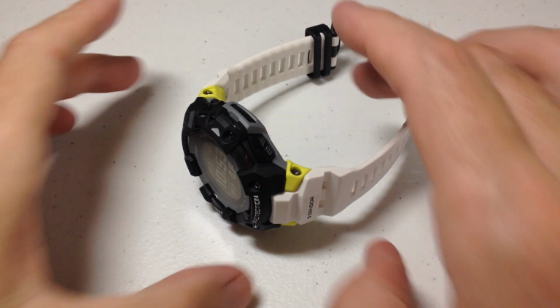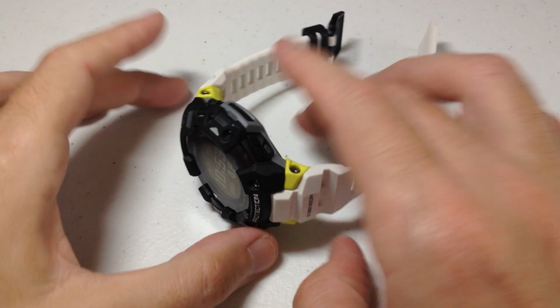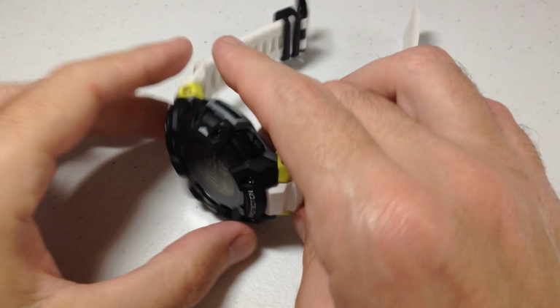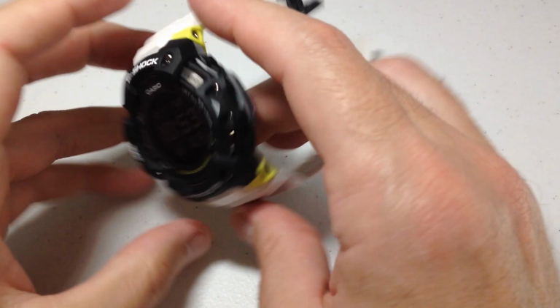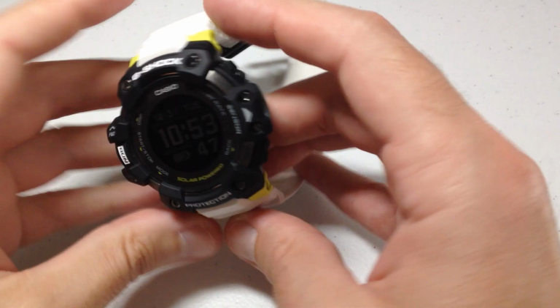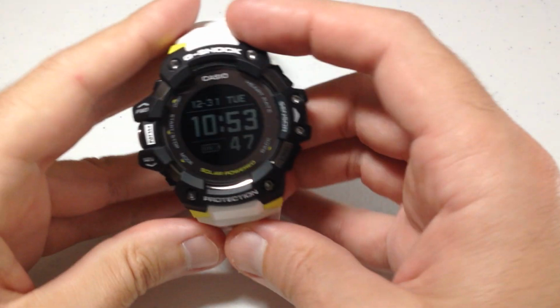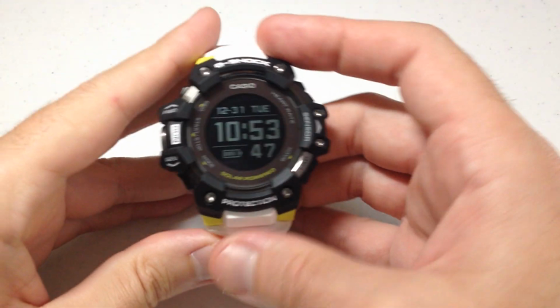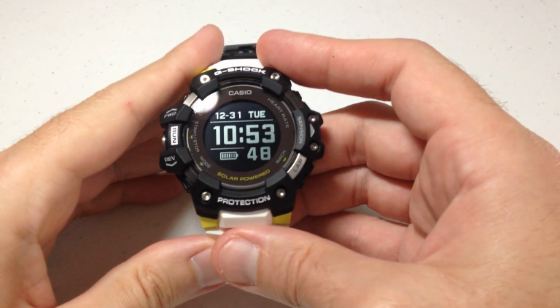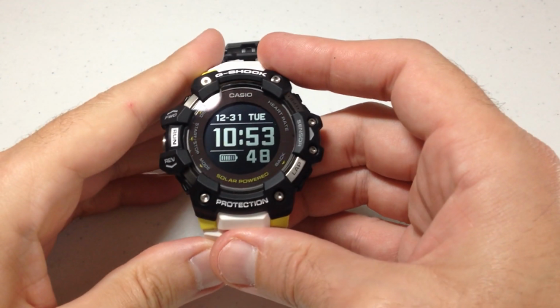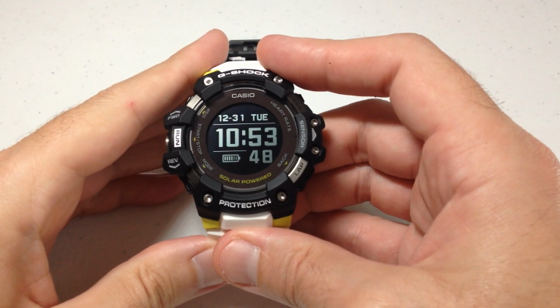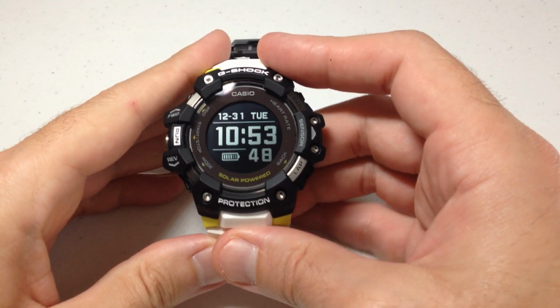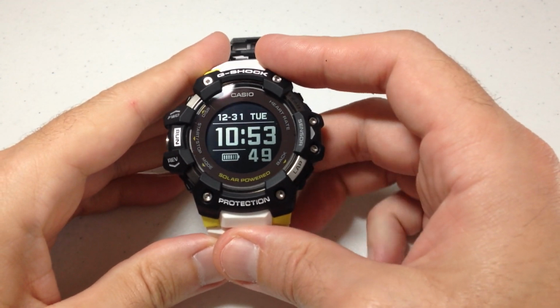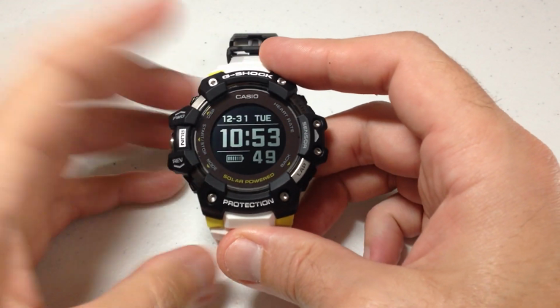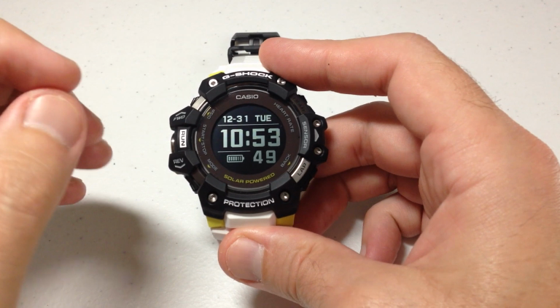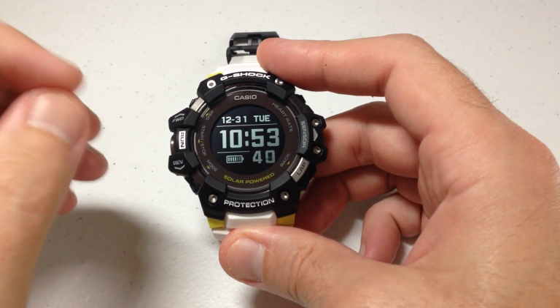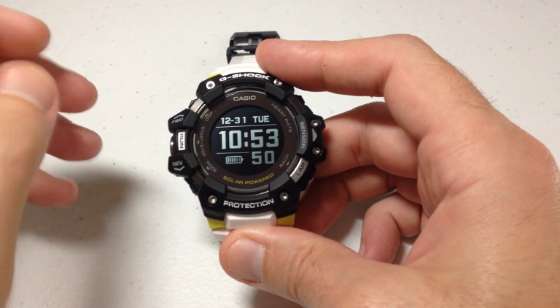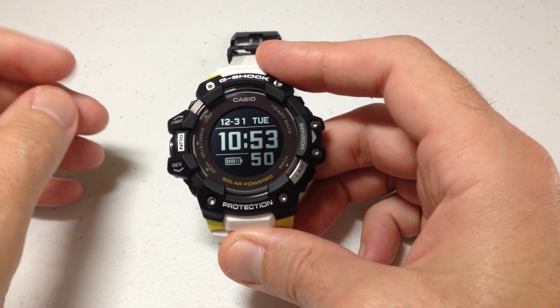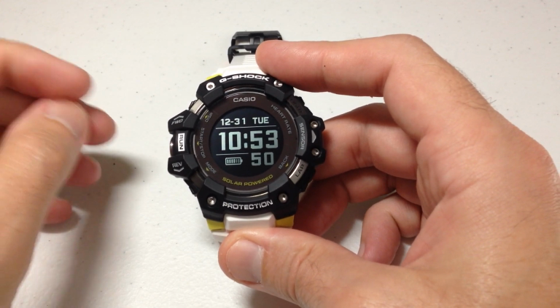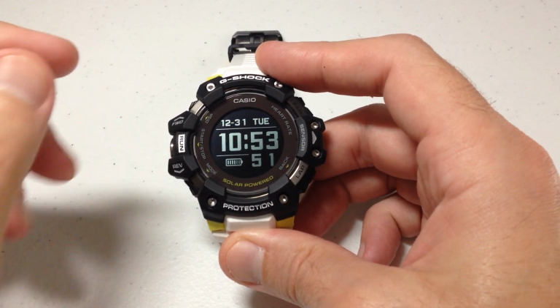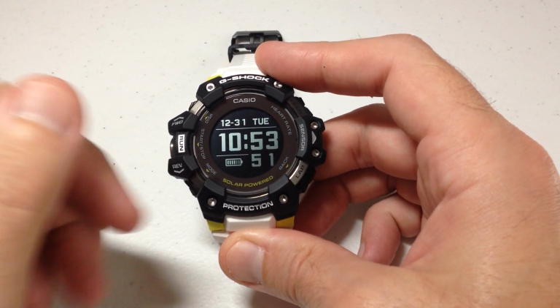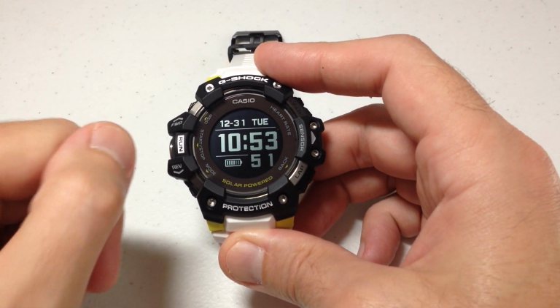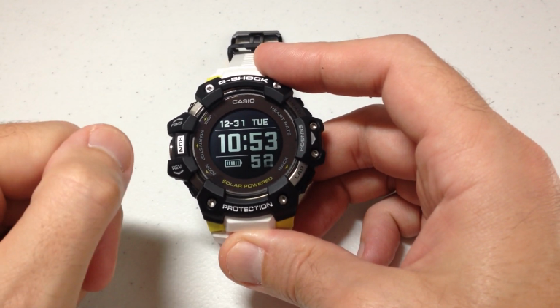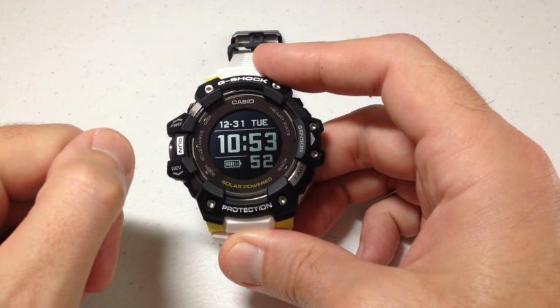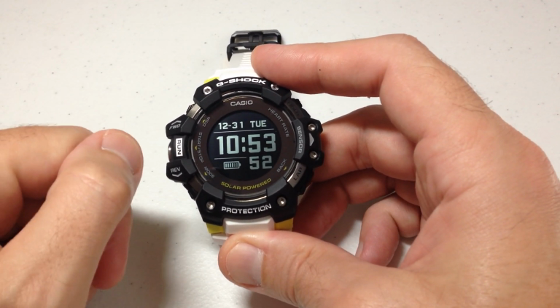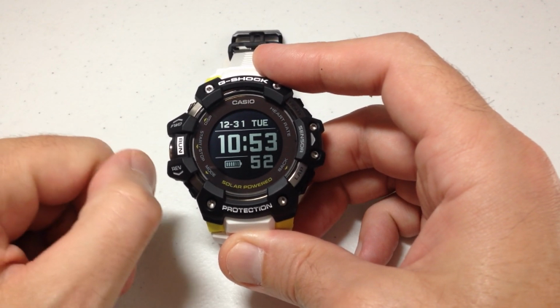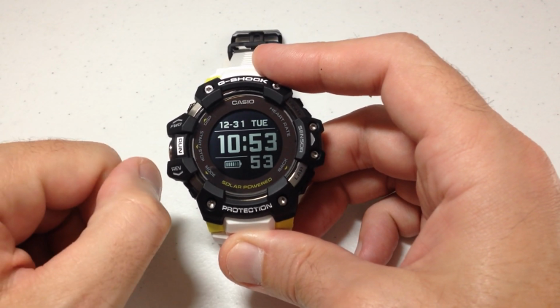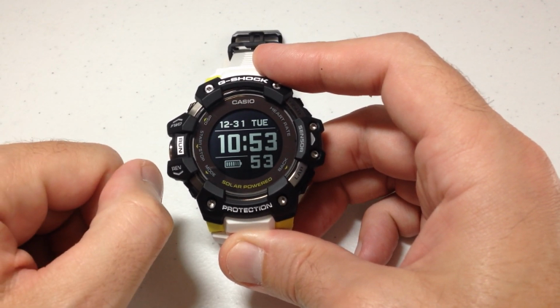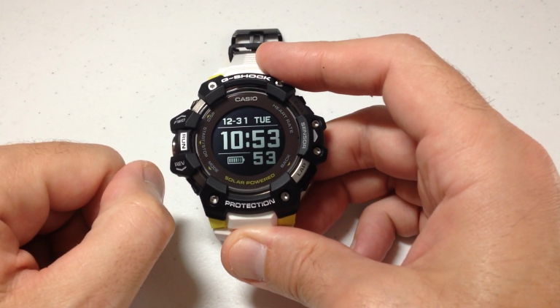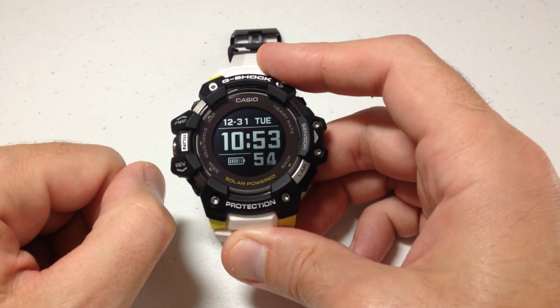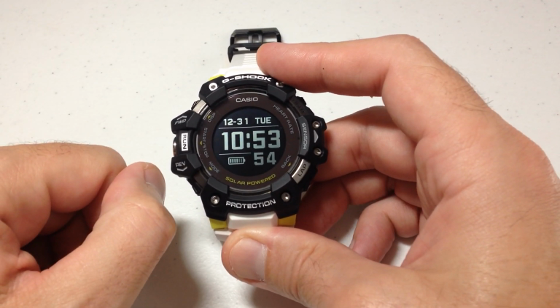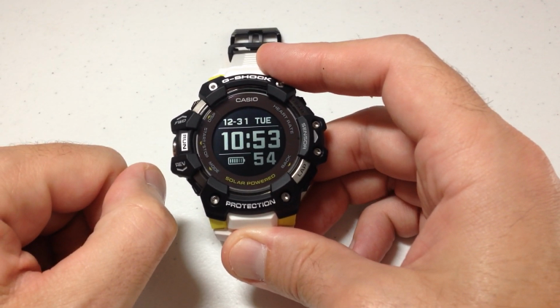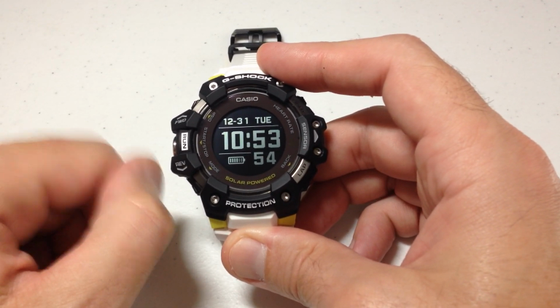Hey everybody, in today's video I'm going to show you how to change the thermometer units between Celsius and Fahrenheit on your Casio G-Shock module 3475 watch.